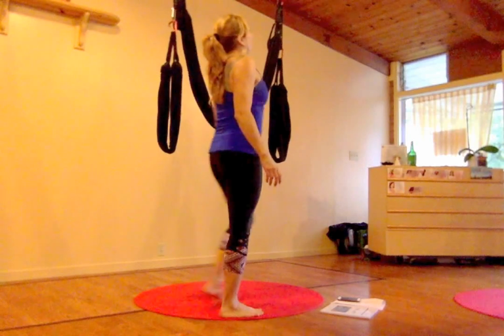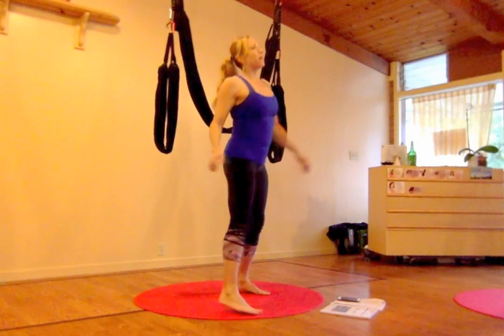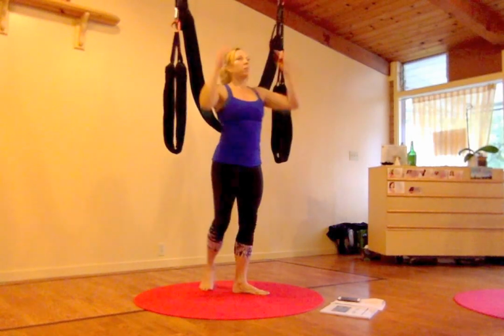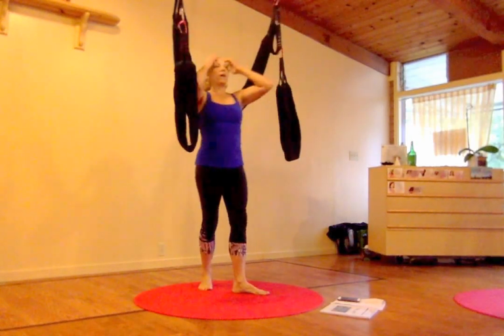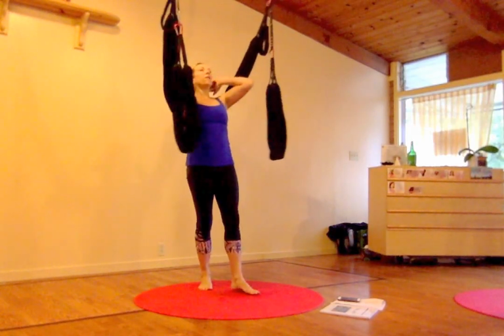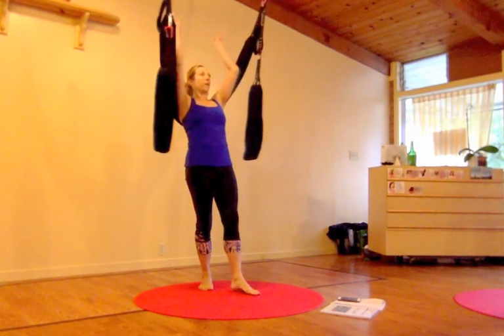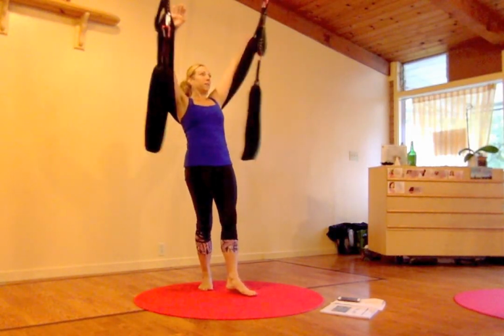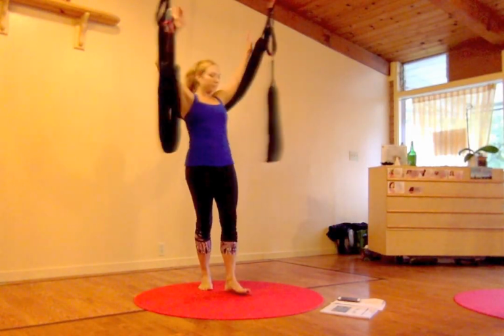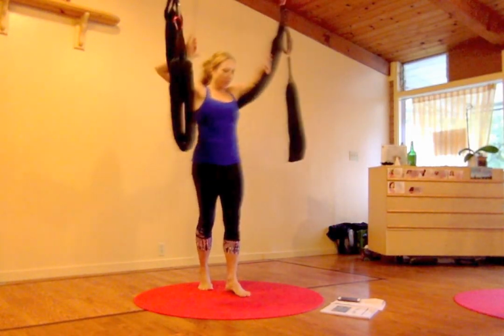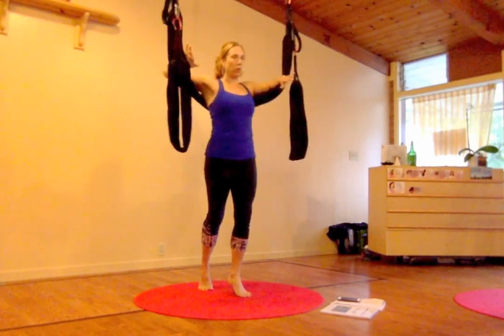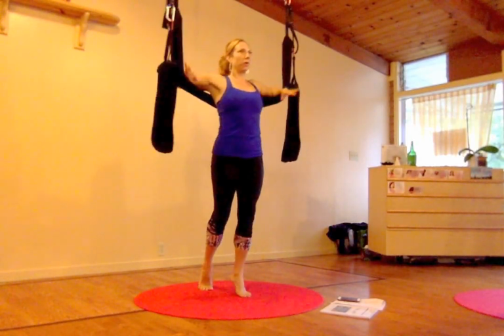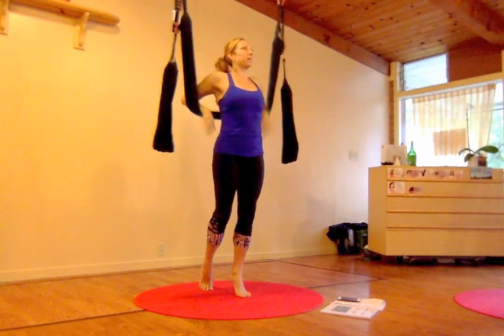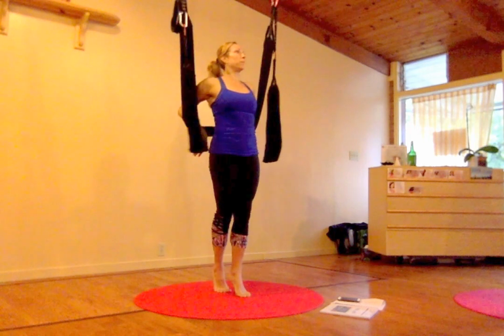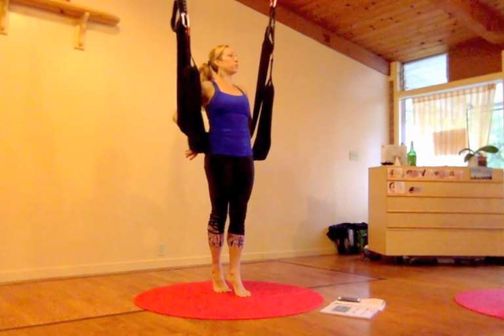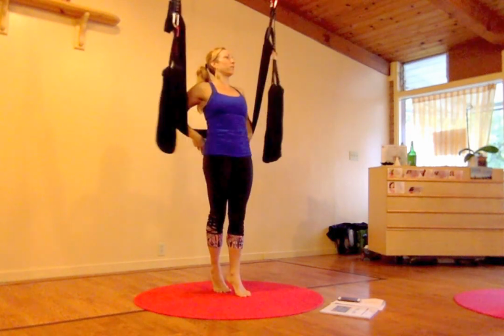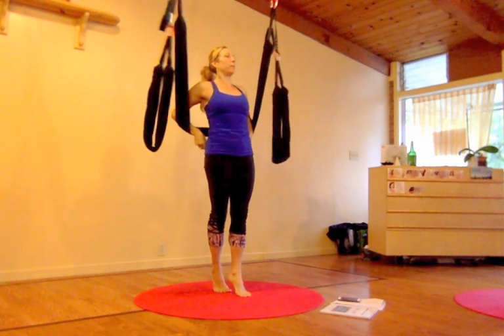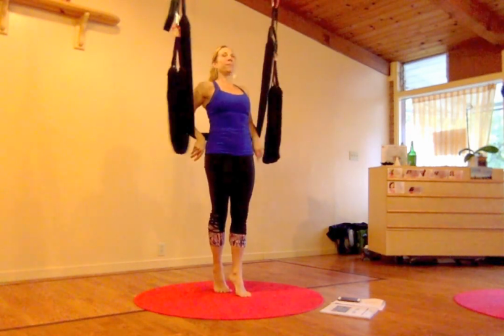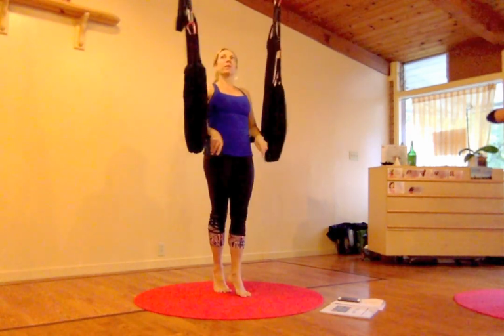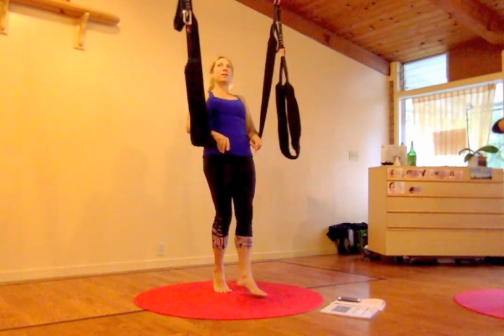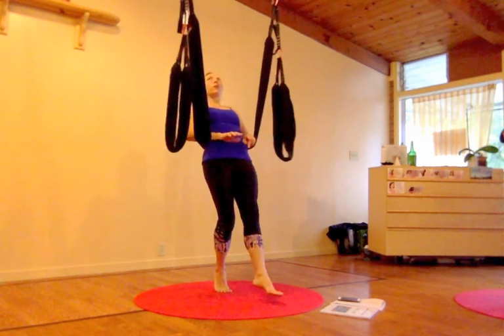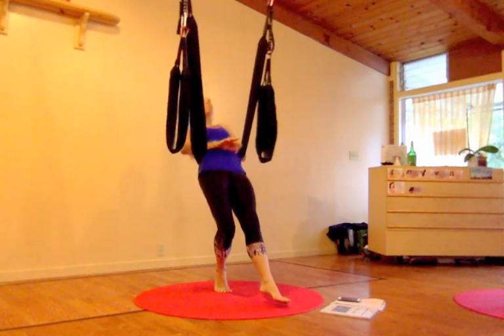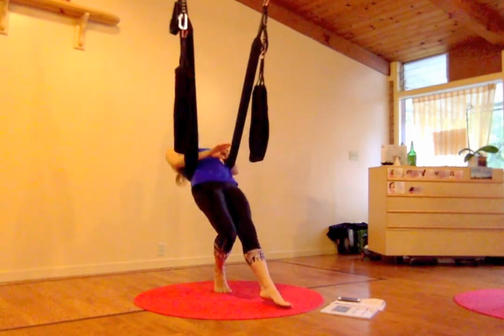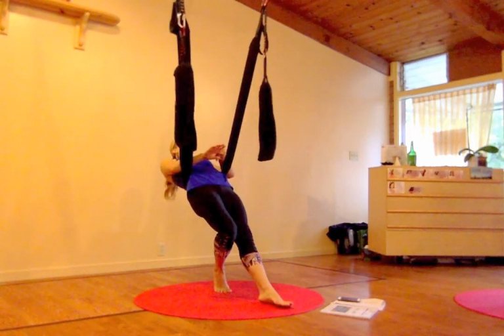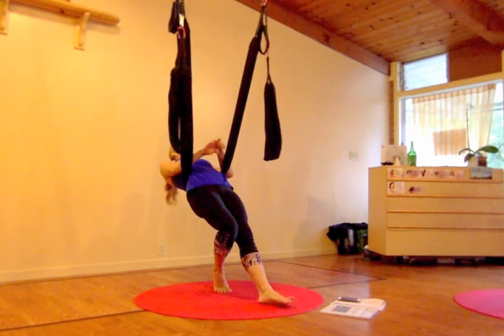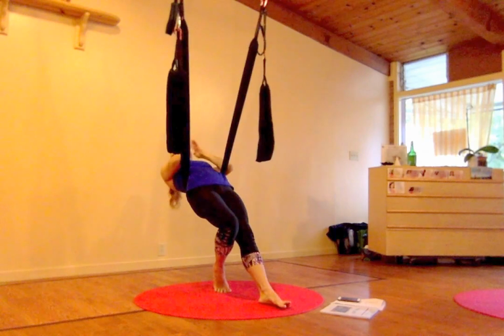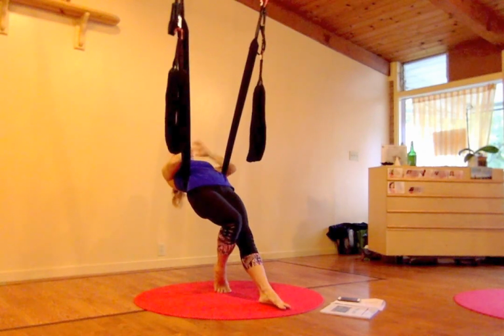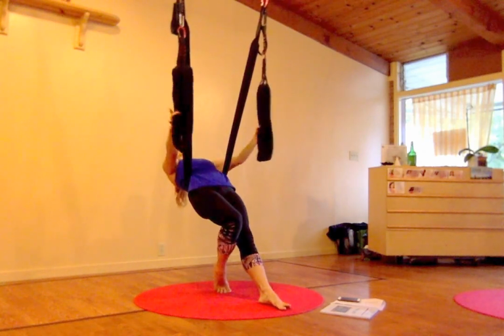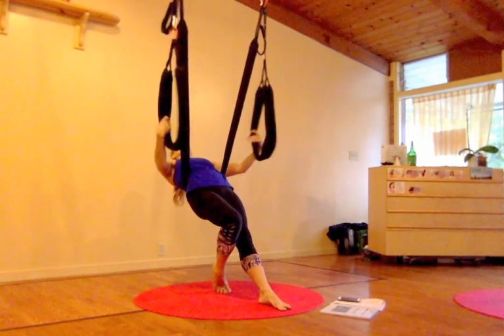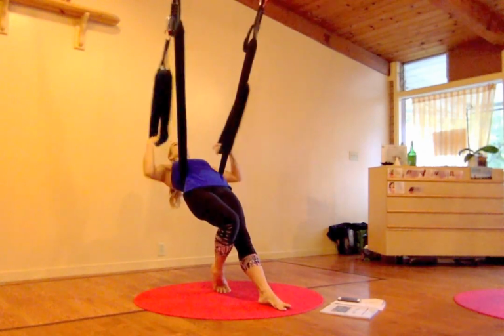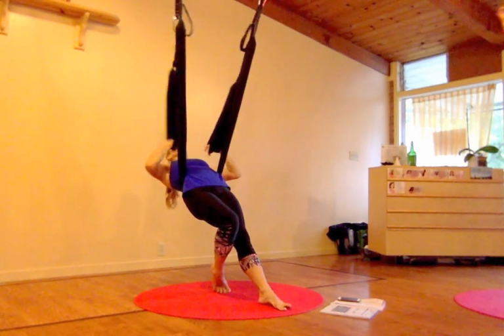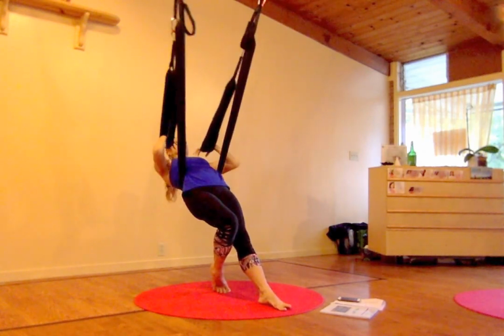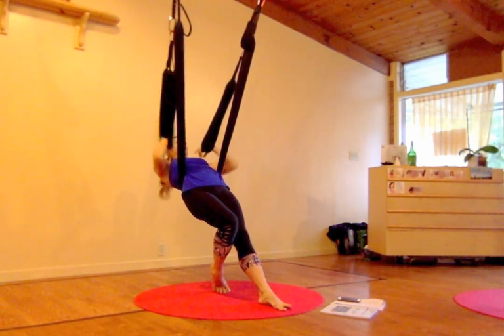So we can get into Superfly from the ground. We're going to use our forearms. Let's just watch for the first one. So we're going to pop up into it. We lean back. We hold on to the leg loops in our hands.